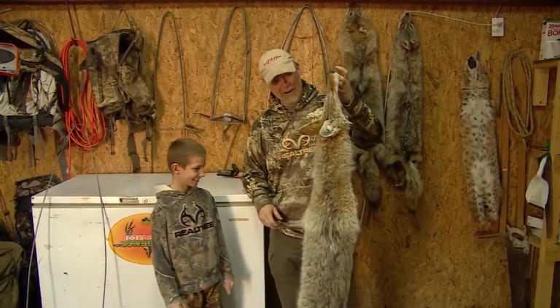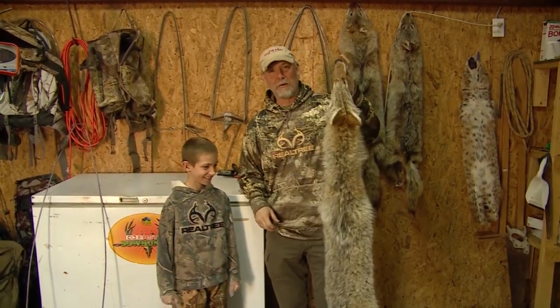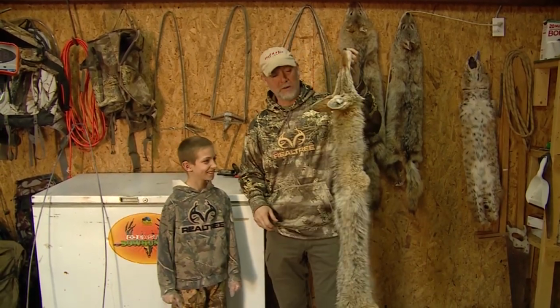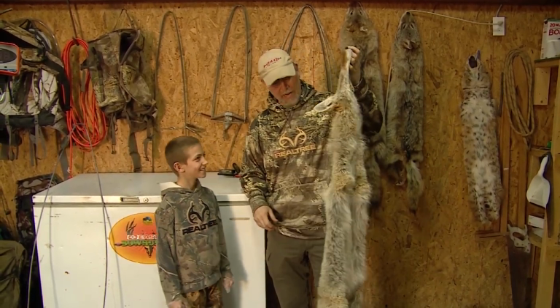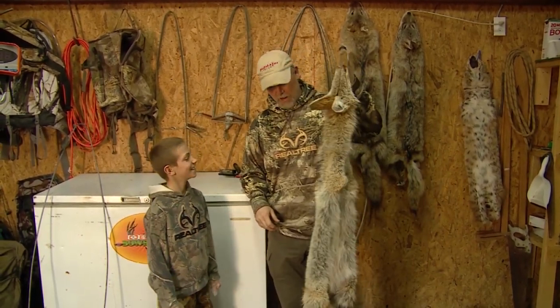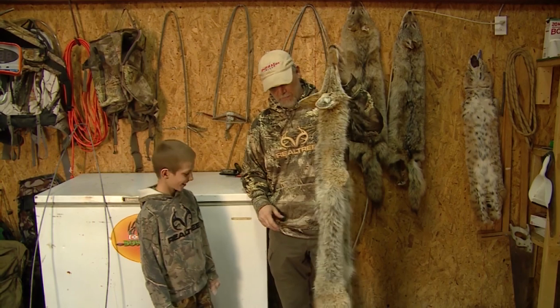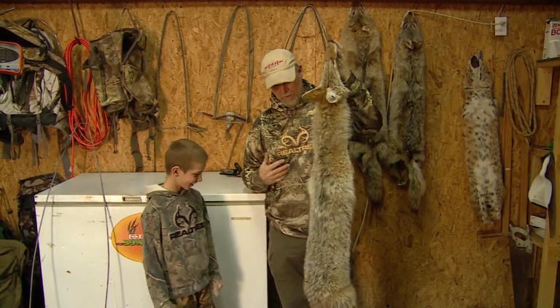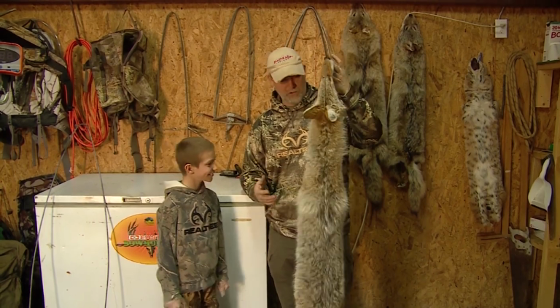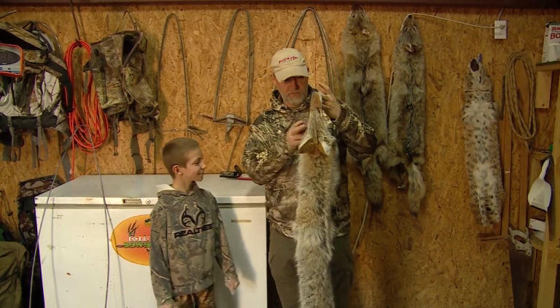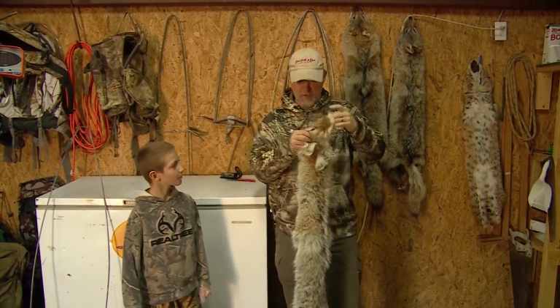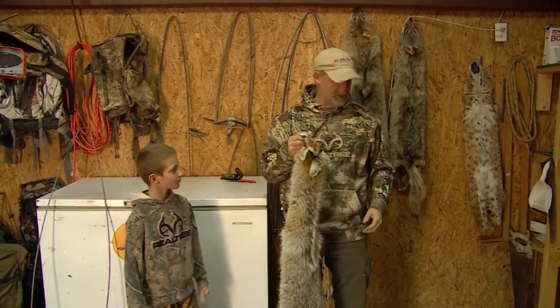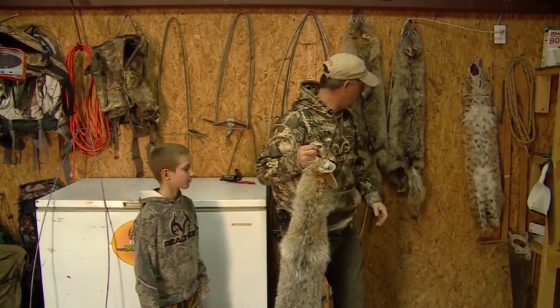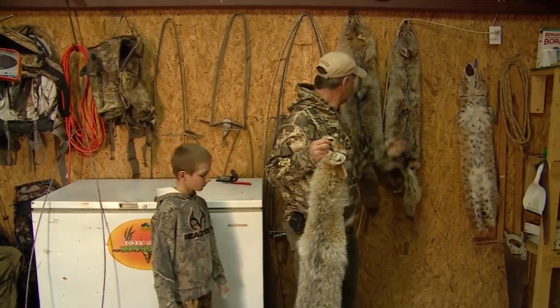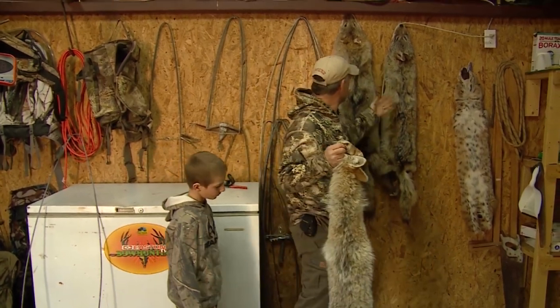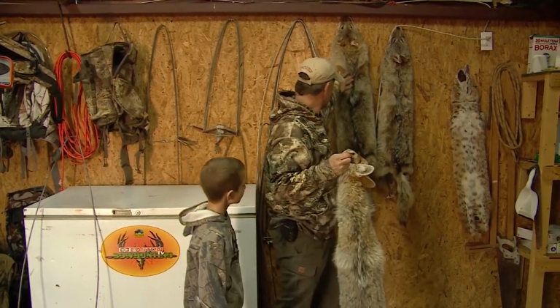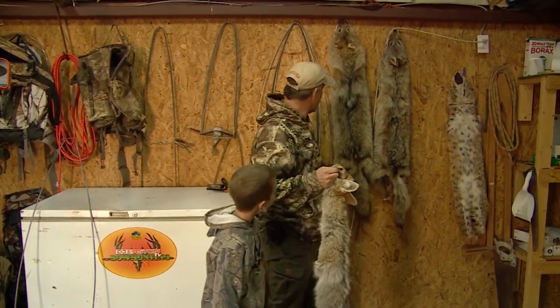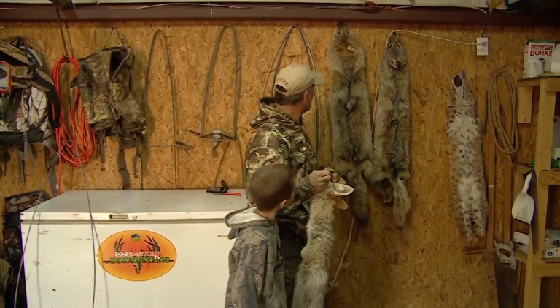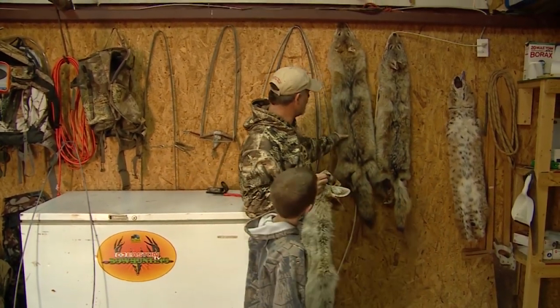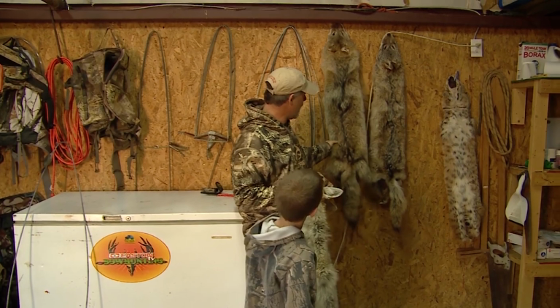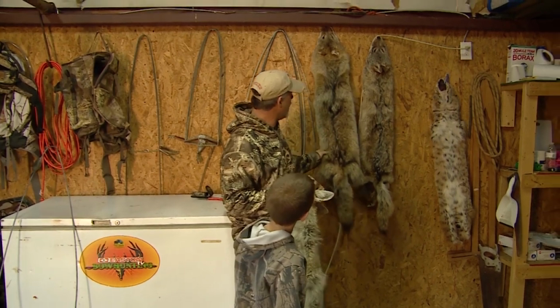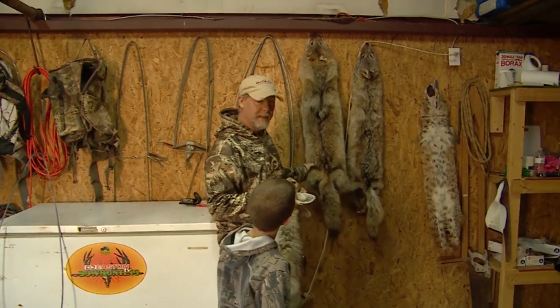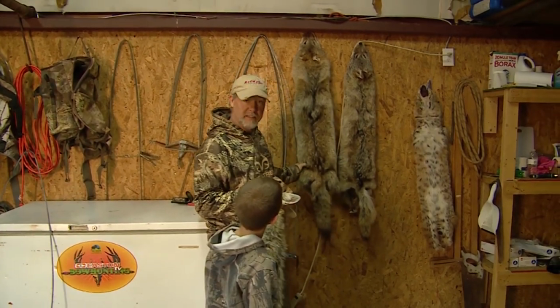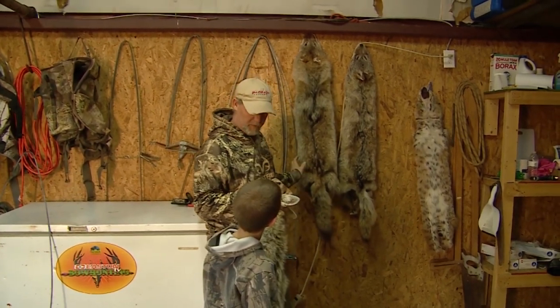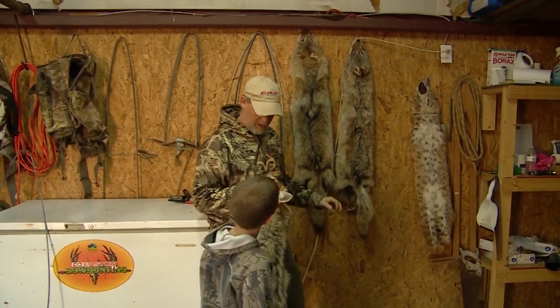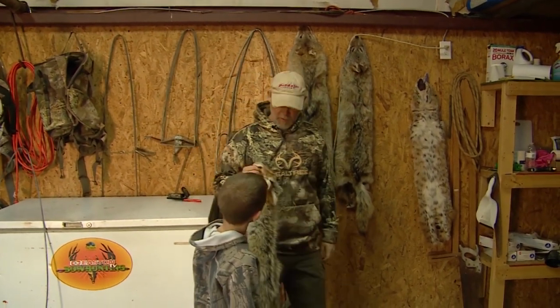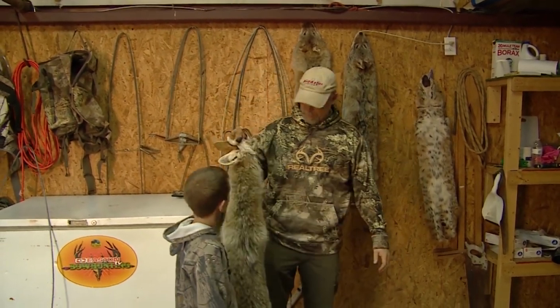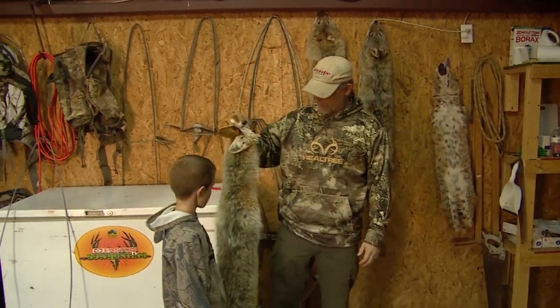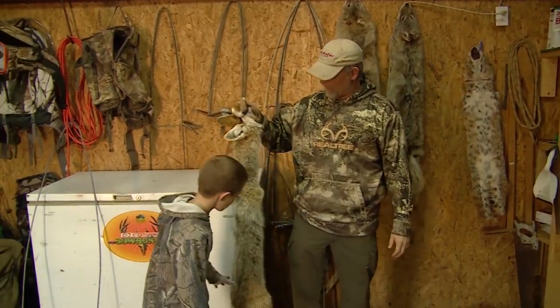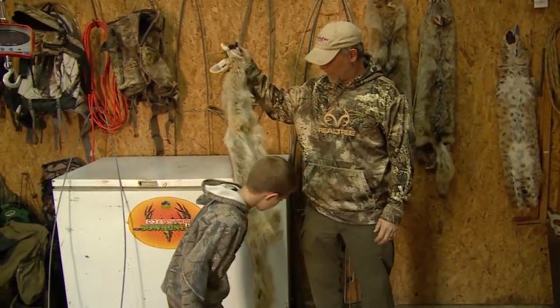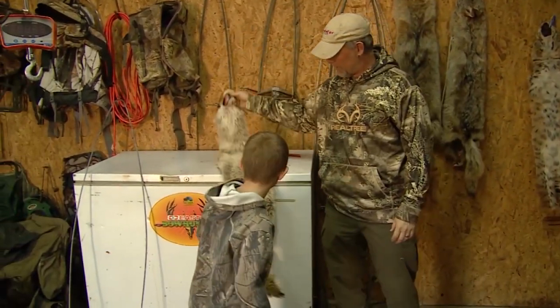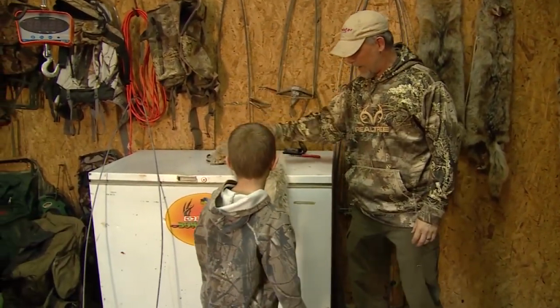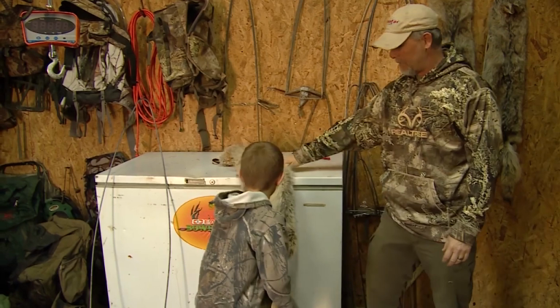We need to put this coyote on reverse, because when they come finished up they'll look like these coyotes — all nice and dried out — and that's how you sell them at the fur buyer. So what you need to do now is turn this one inside out, okay buddy?